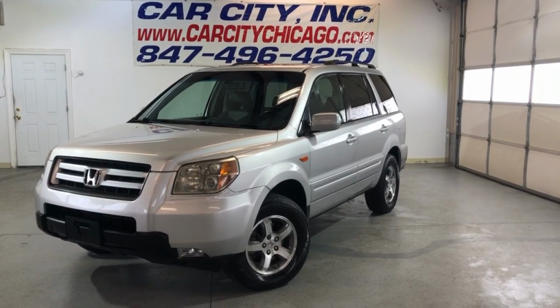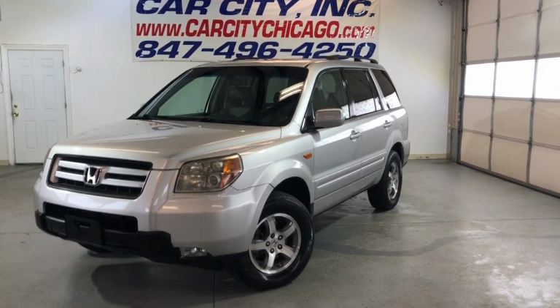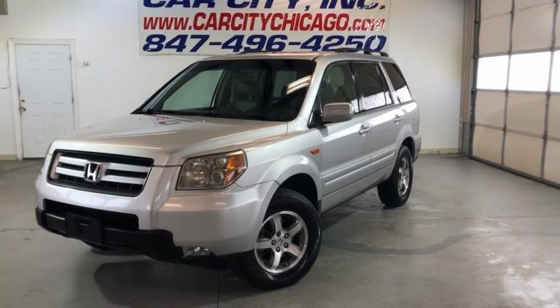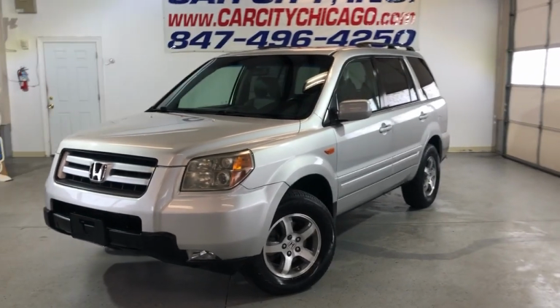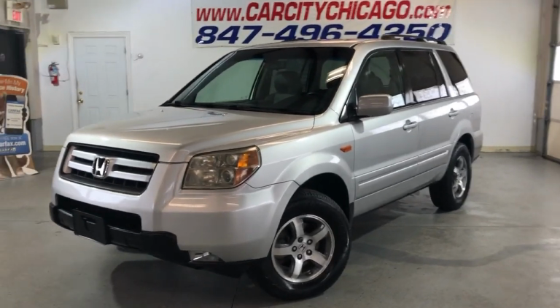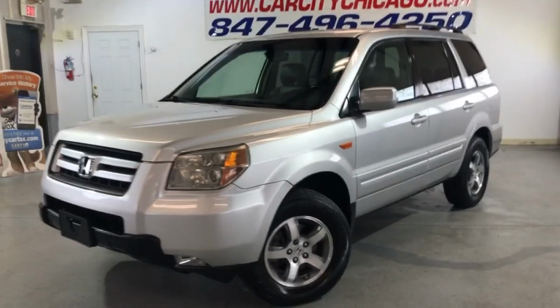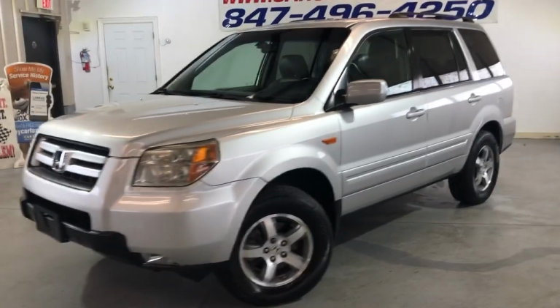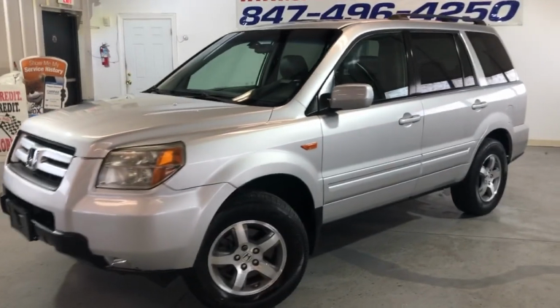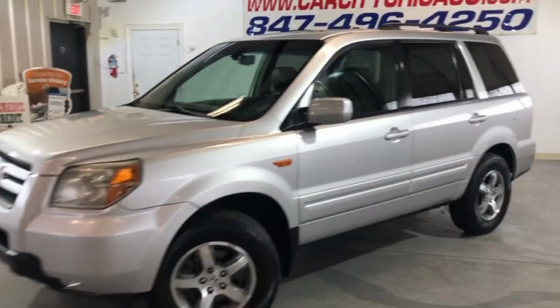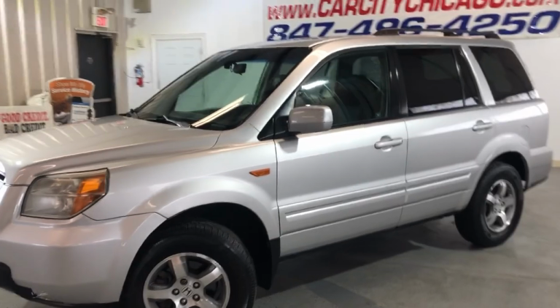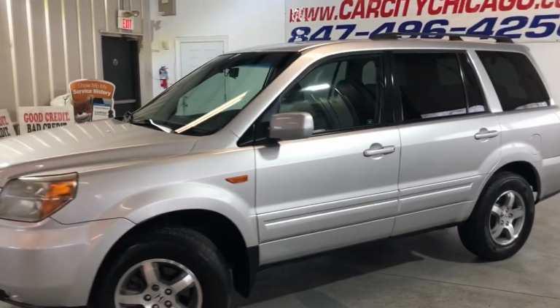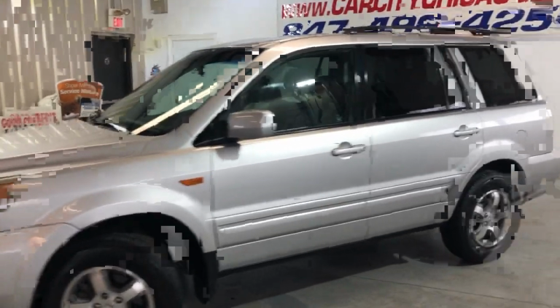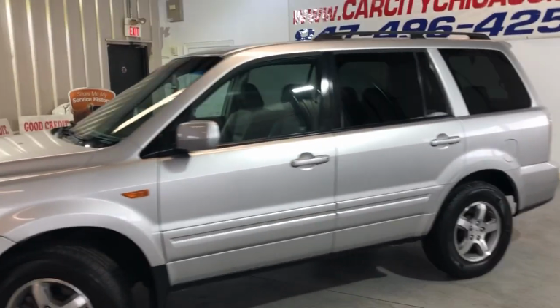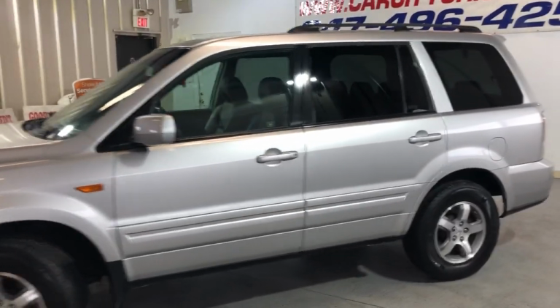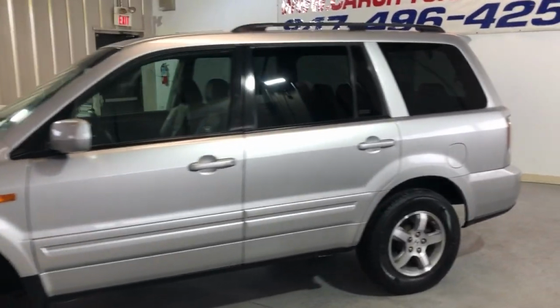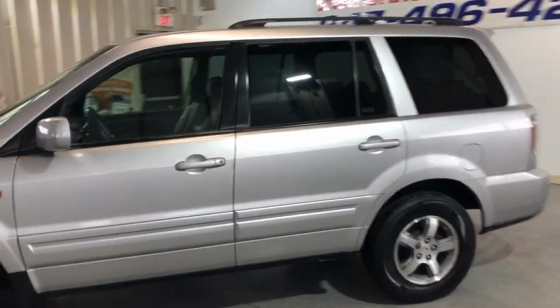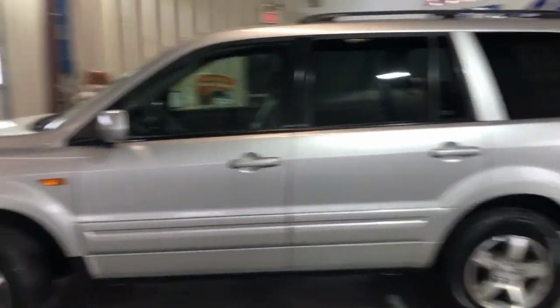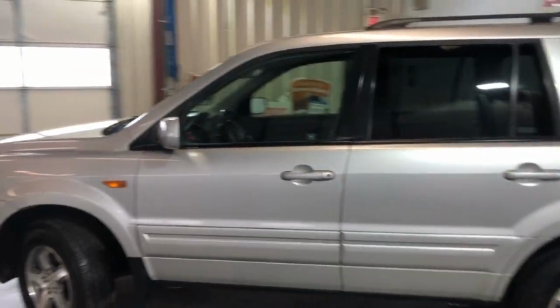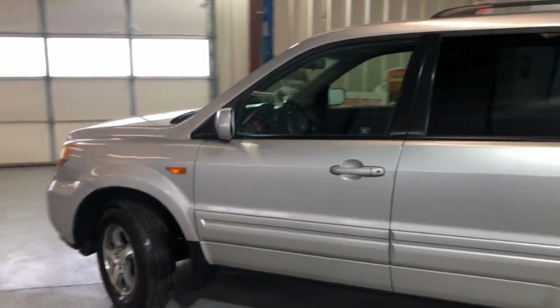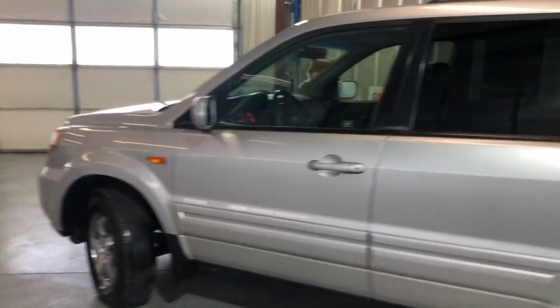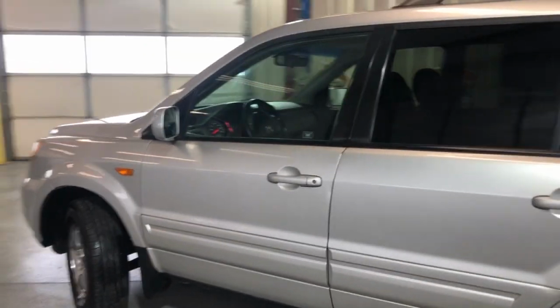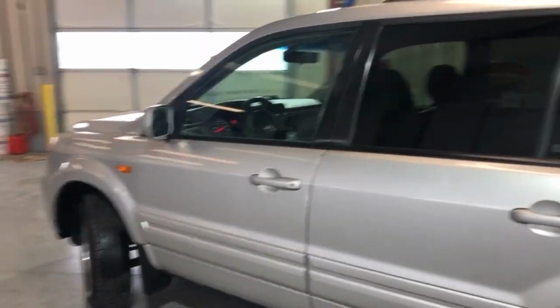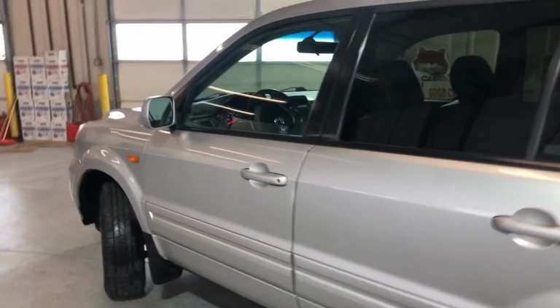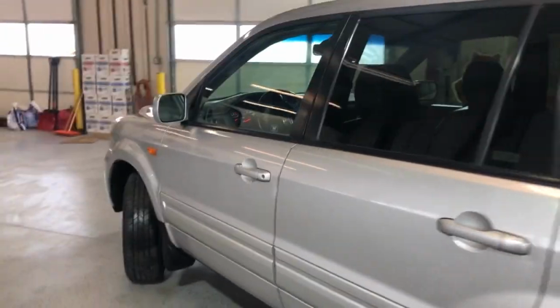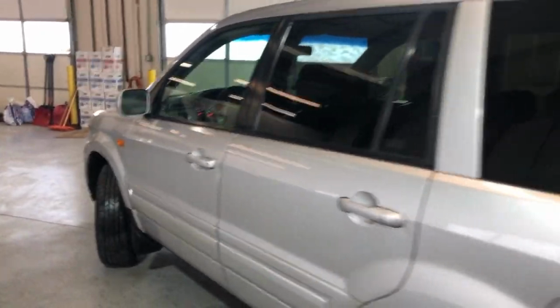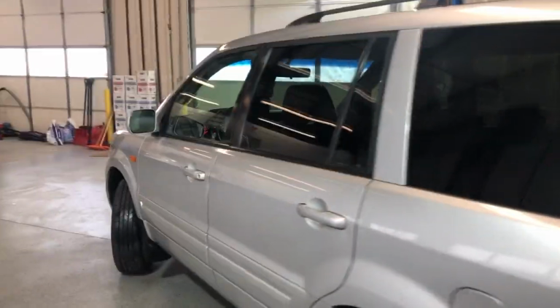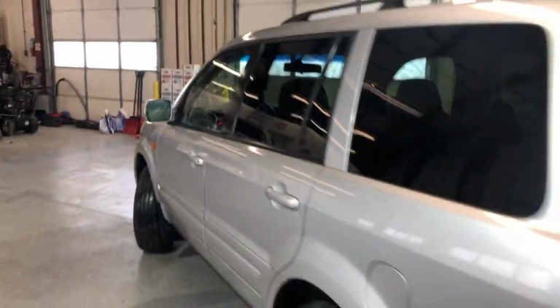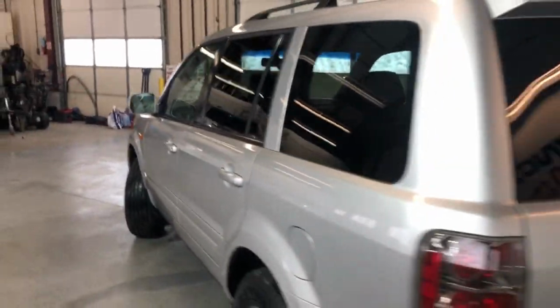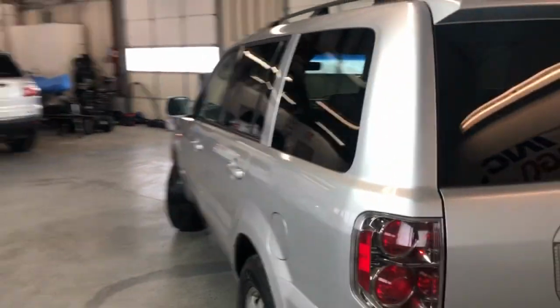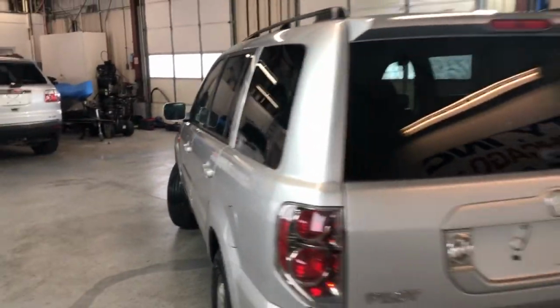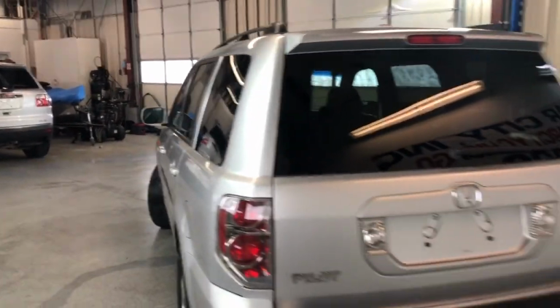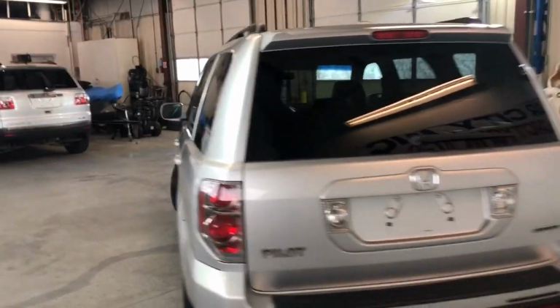Here's a nice and clean 2008 Honda Pilot EXL all-wheel drive, just 88,000 miles on it — very low miles for the year. Nice and reliable Honda.